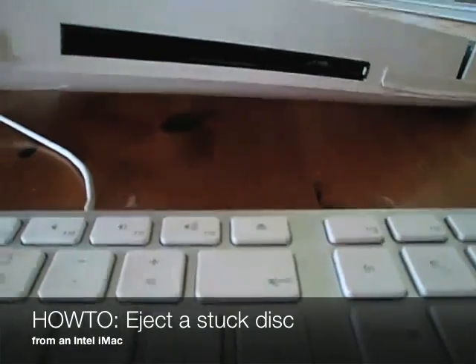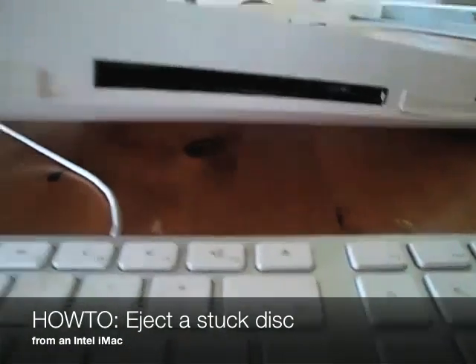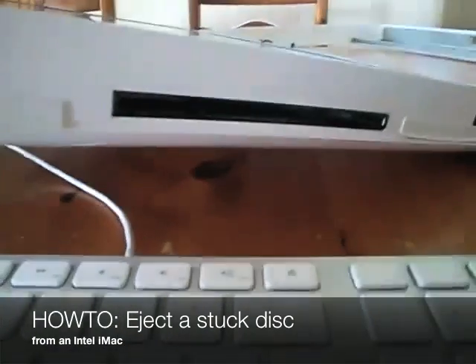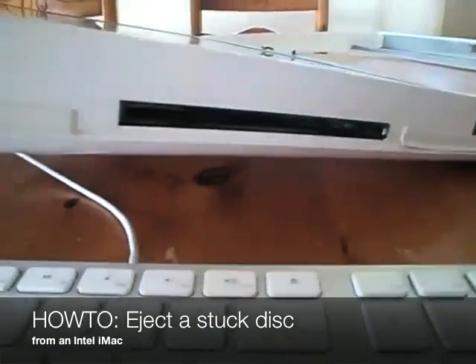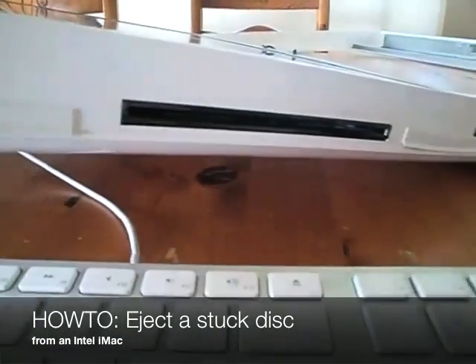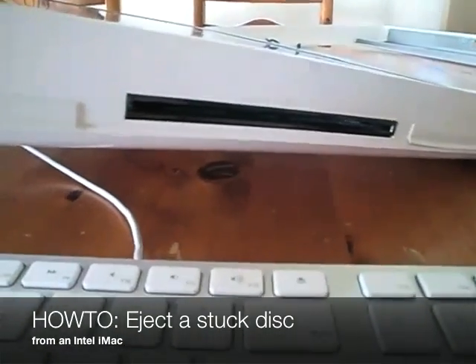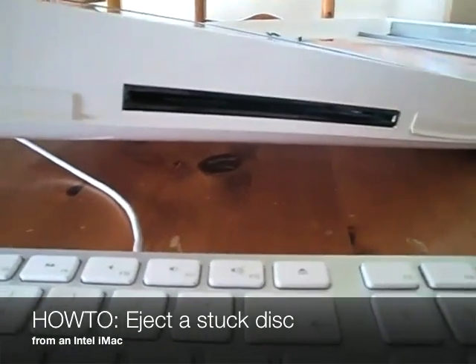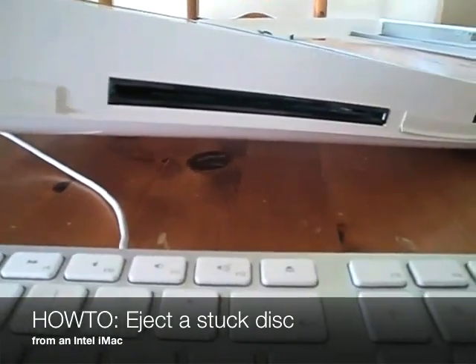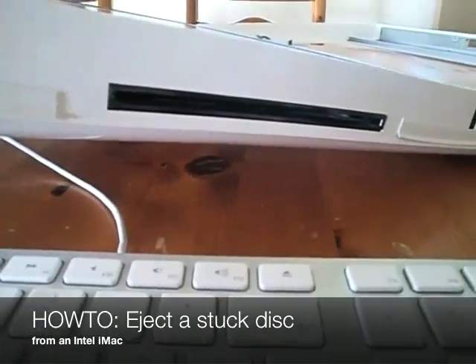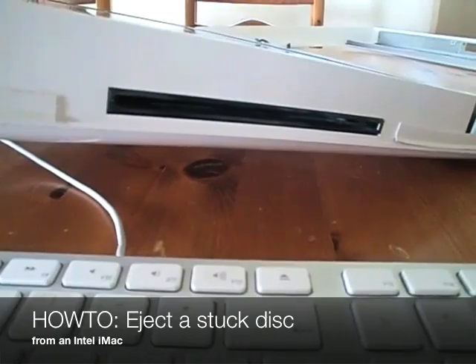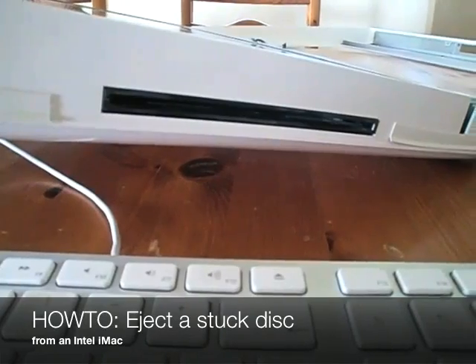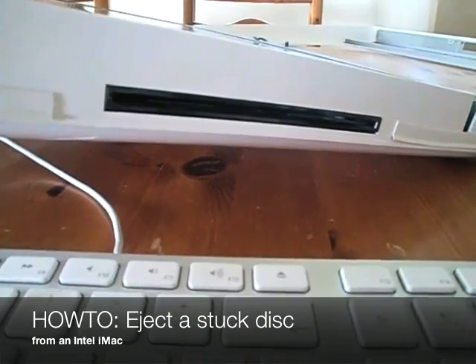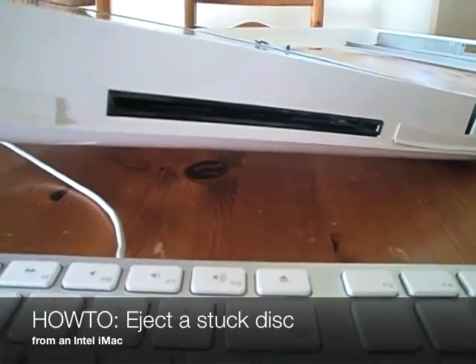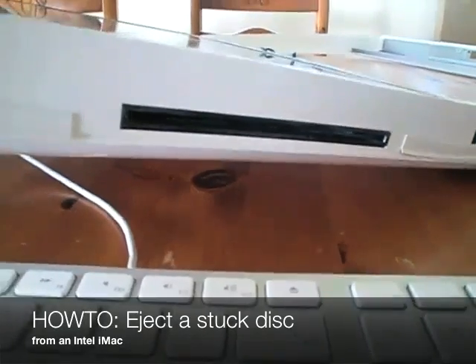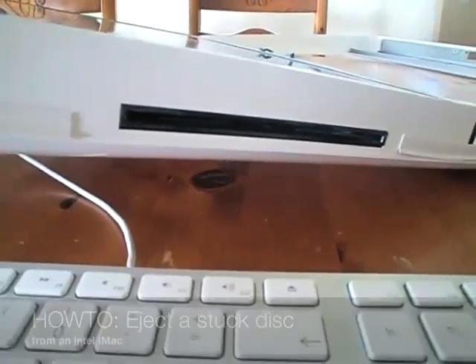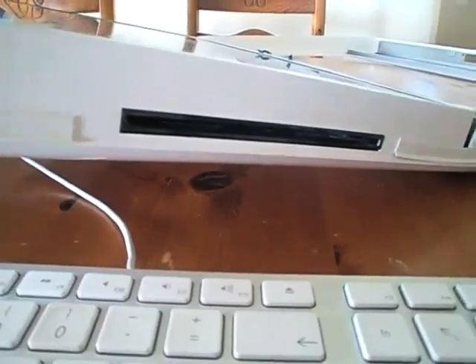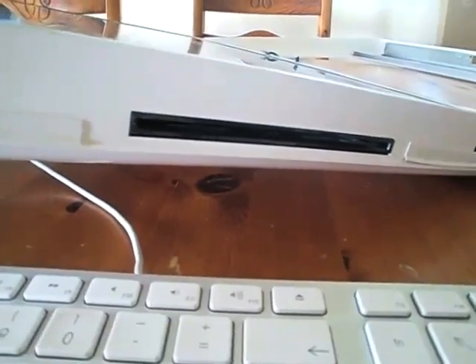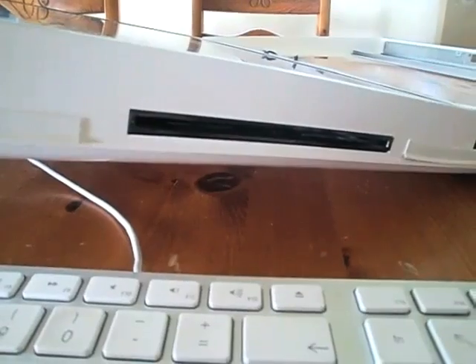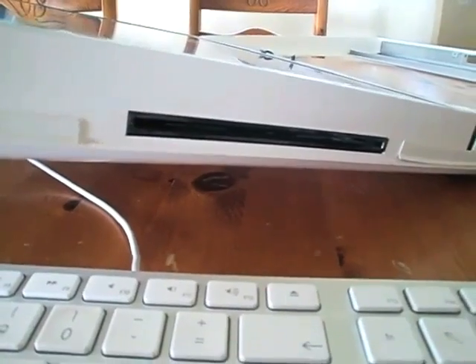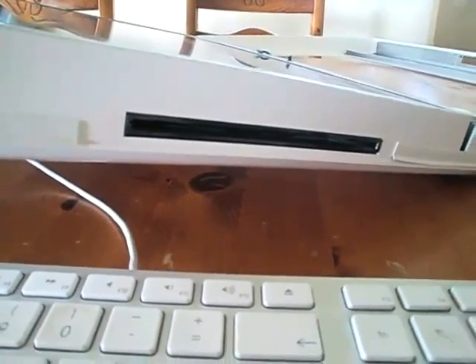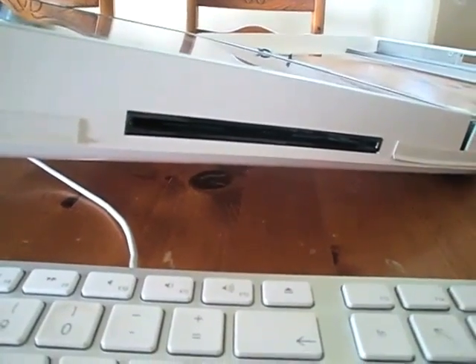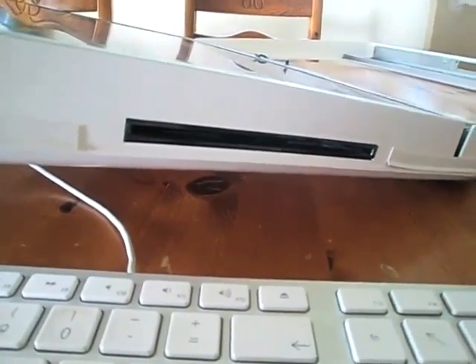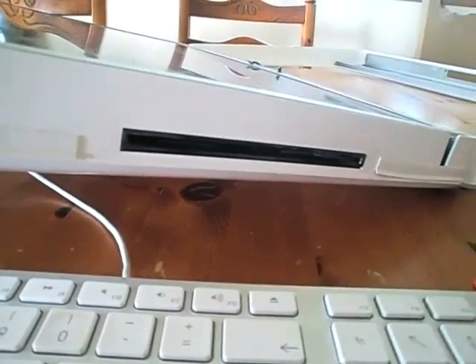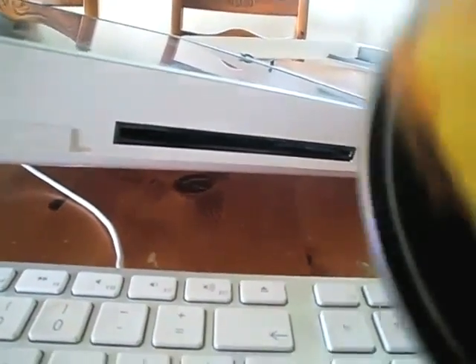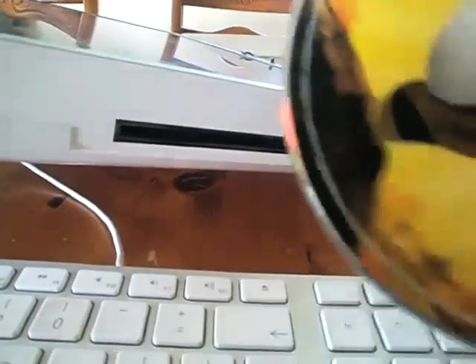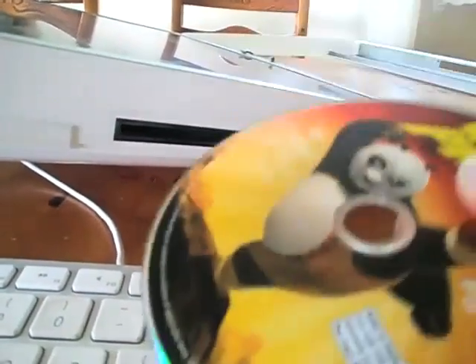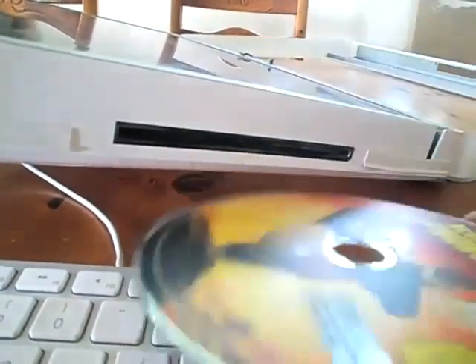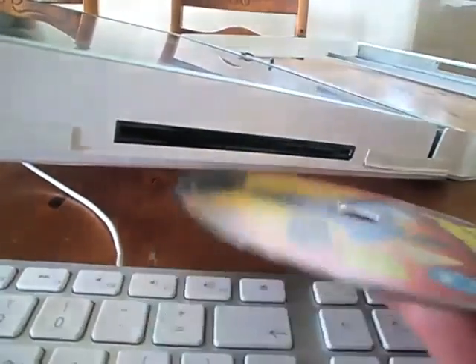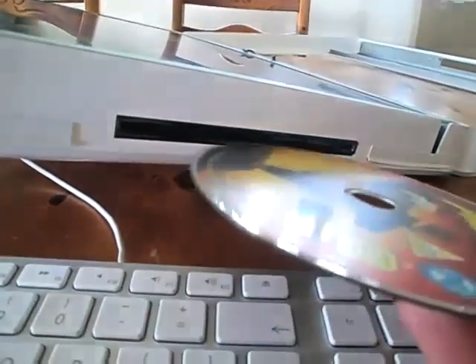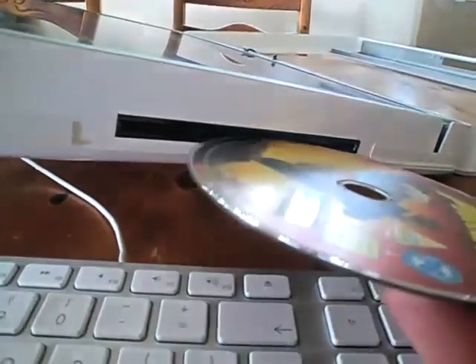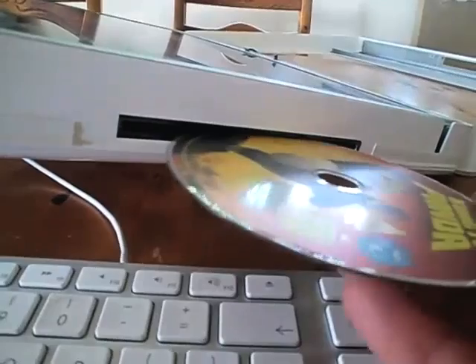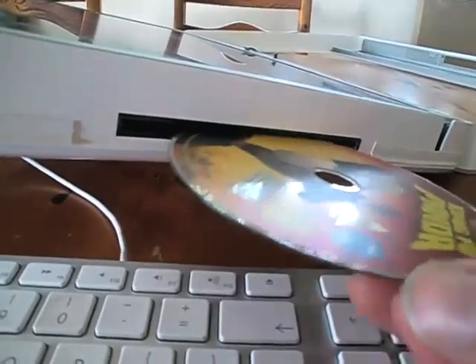In this video I'm going to show you how to eject a disk from an Intel iMac when the disk seems to freeze. This is a particular disk that I've got here that had some problems ejecting.